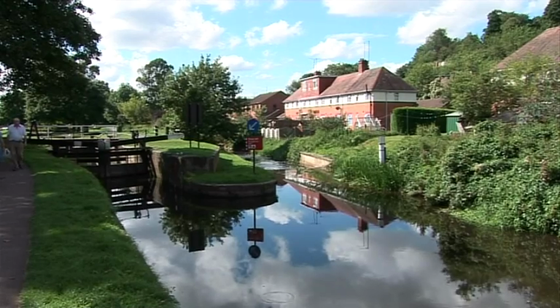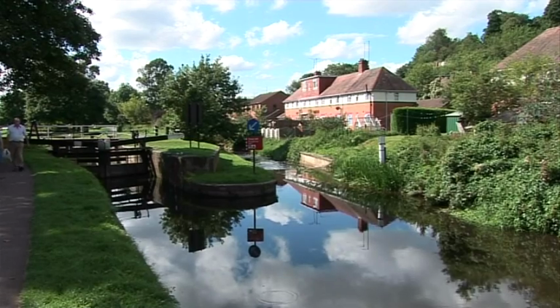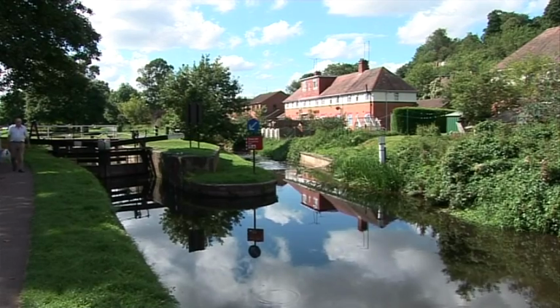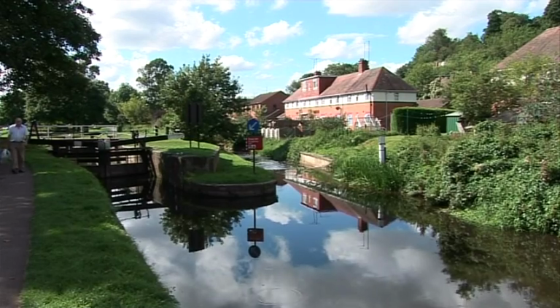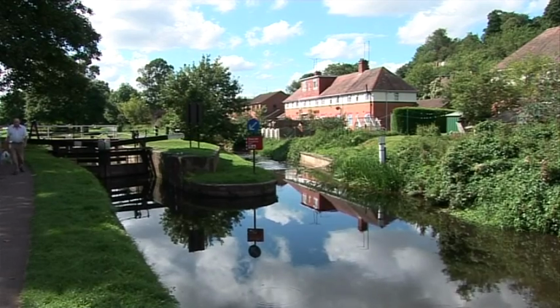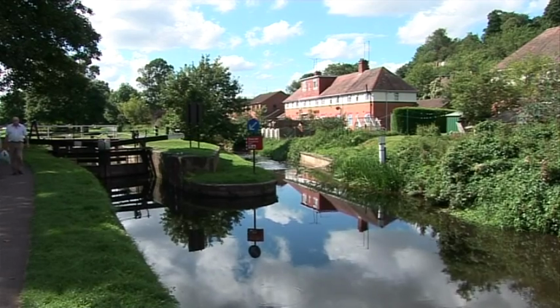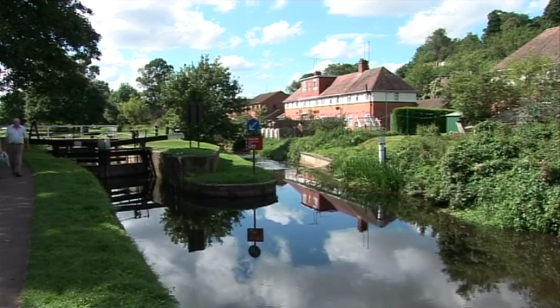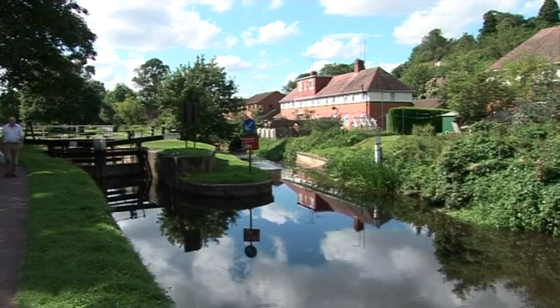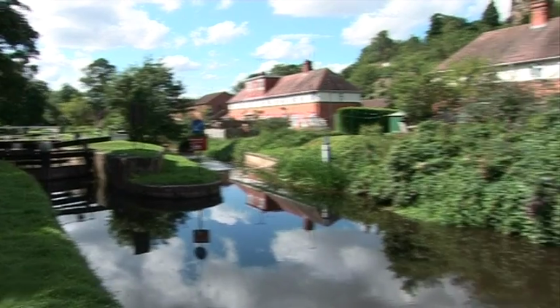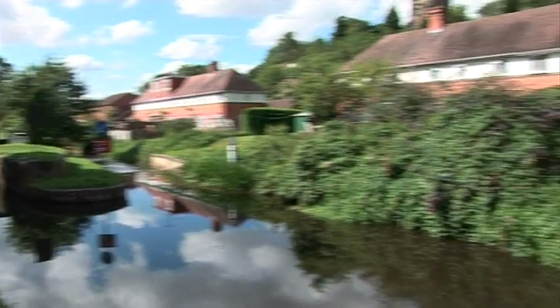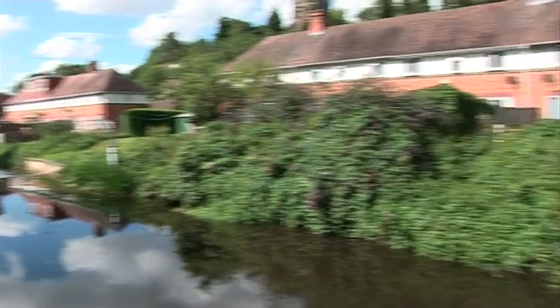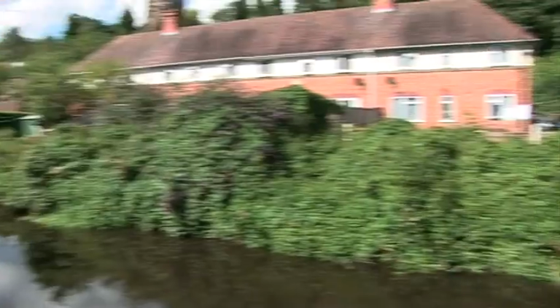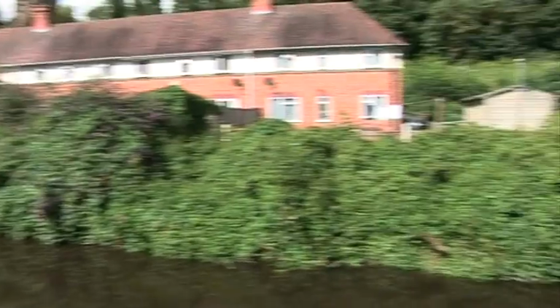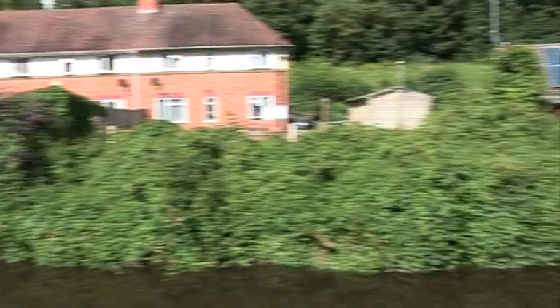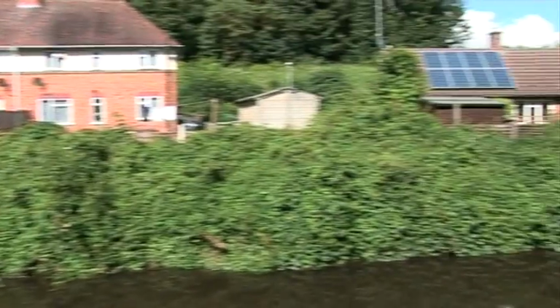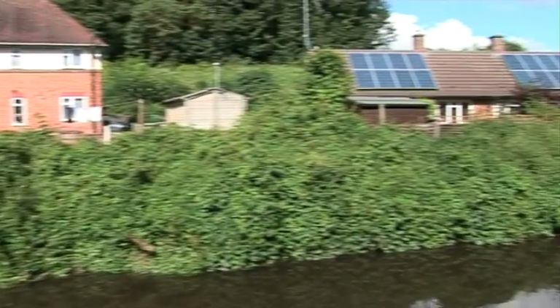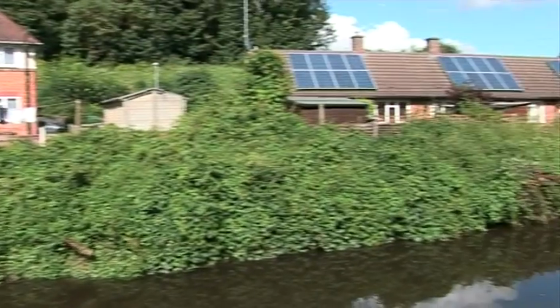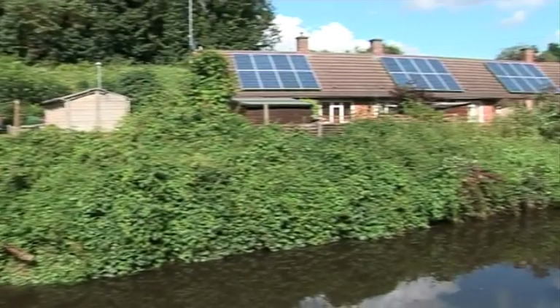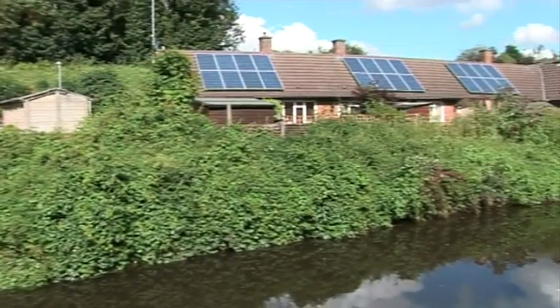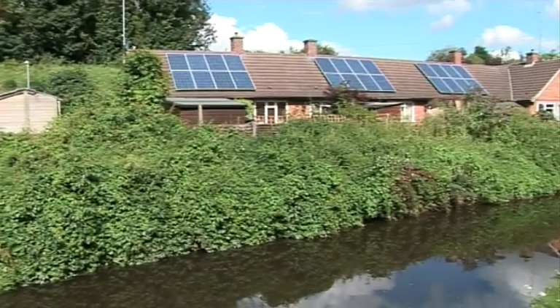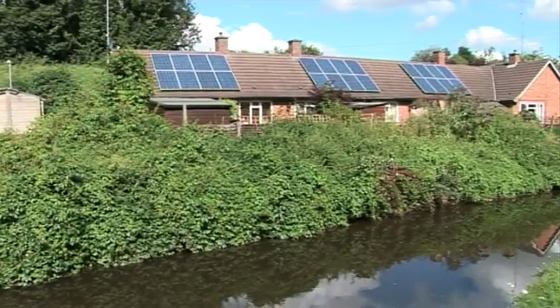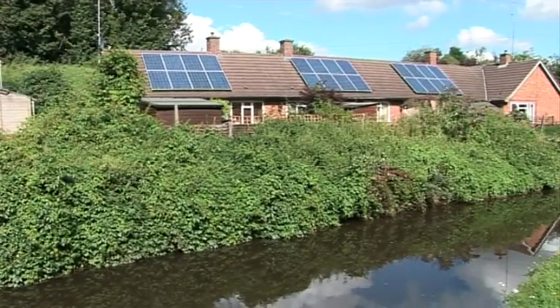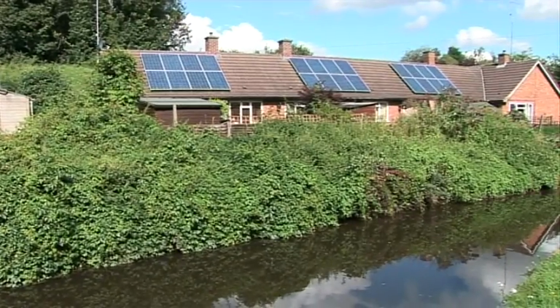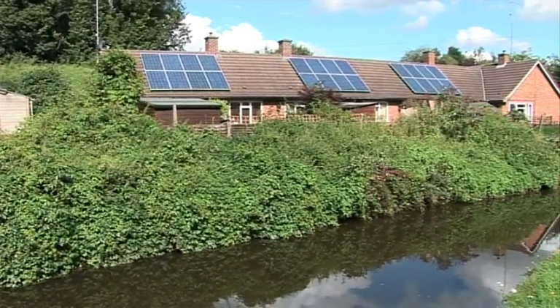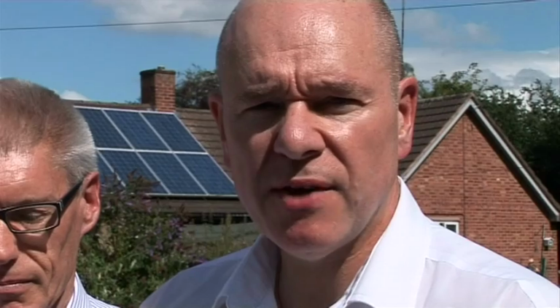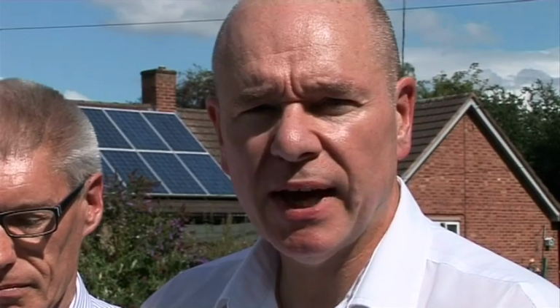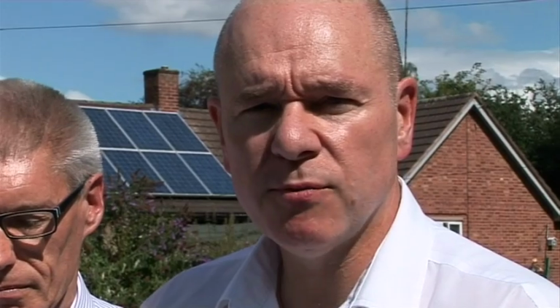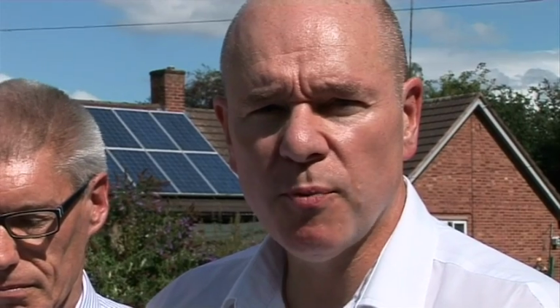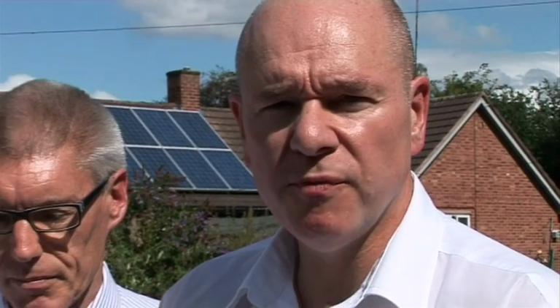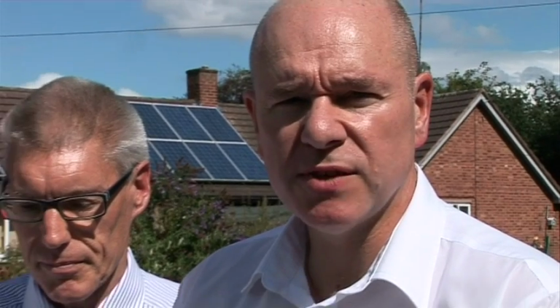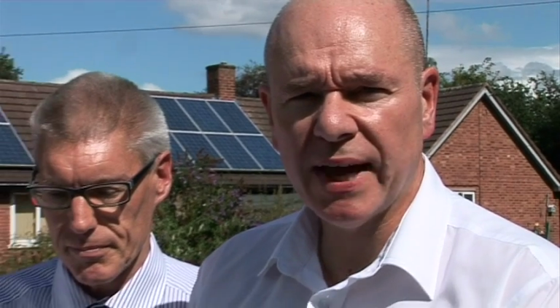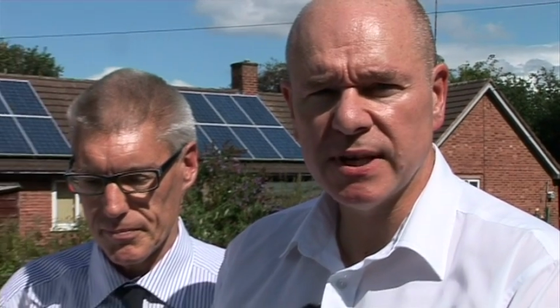We're in Droitwich where ECO2 Solar recently installed some solar panels for Festival Housing, and I'm here with Pavel and Rob from Festival Housing.